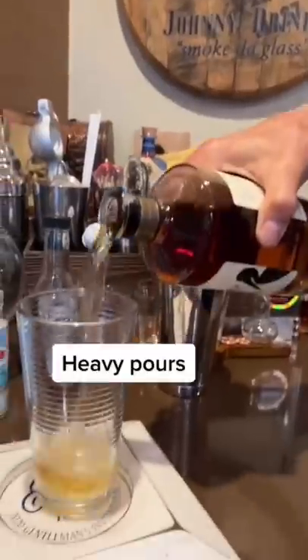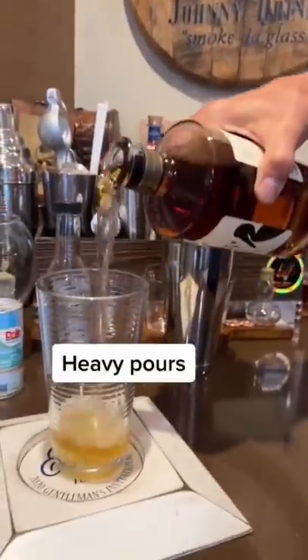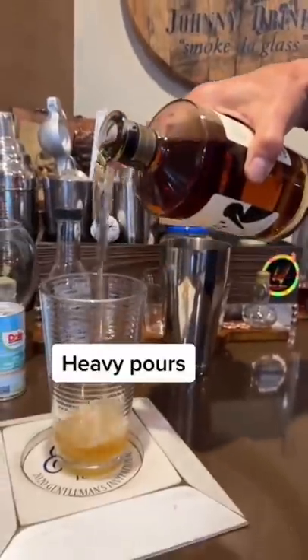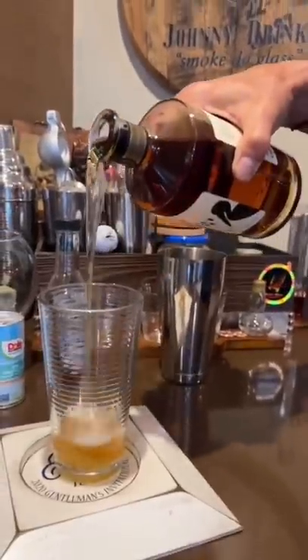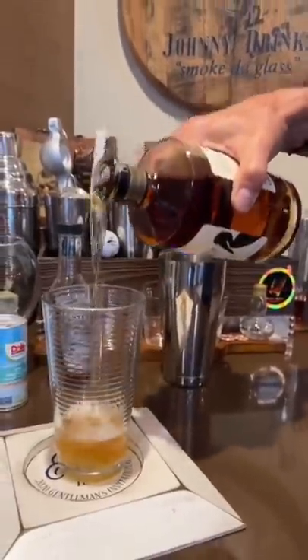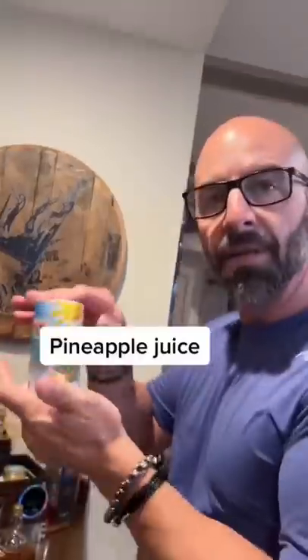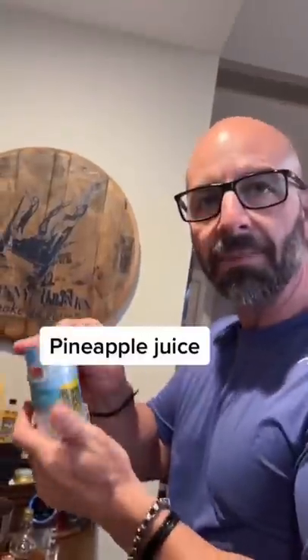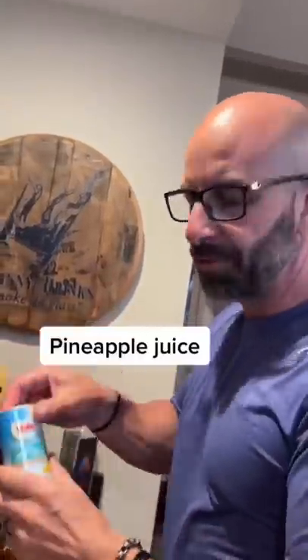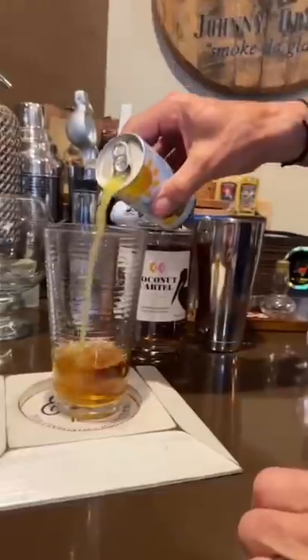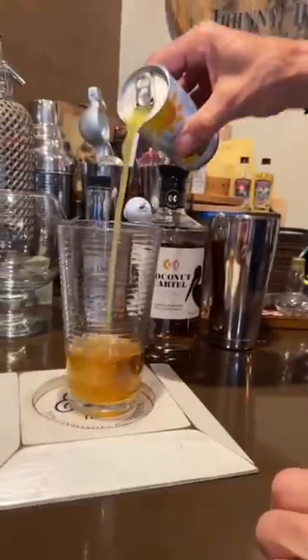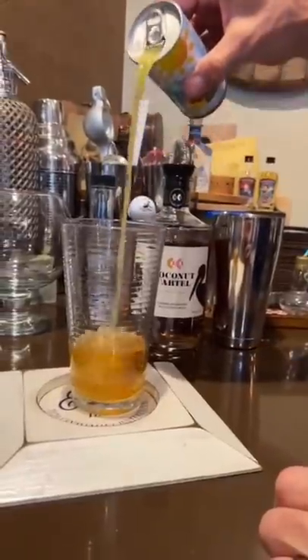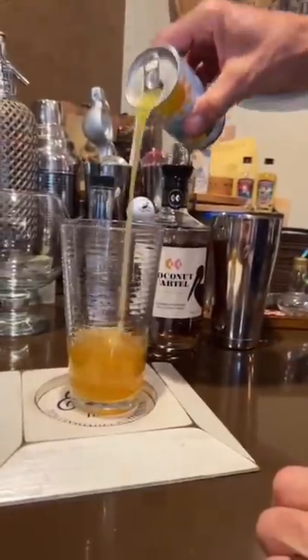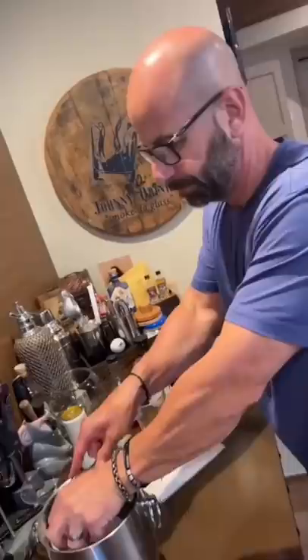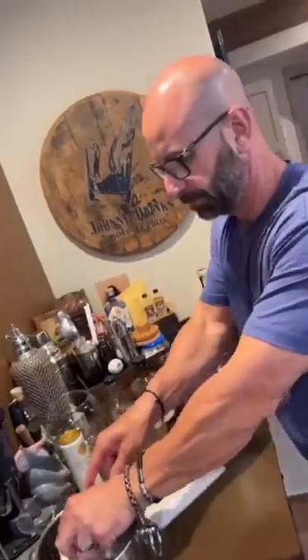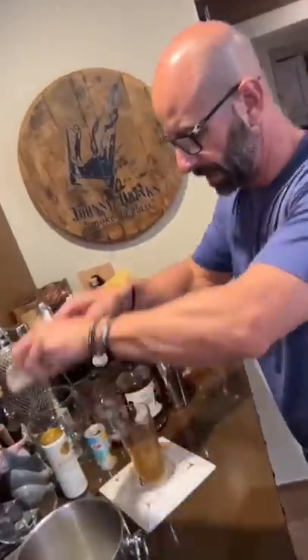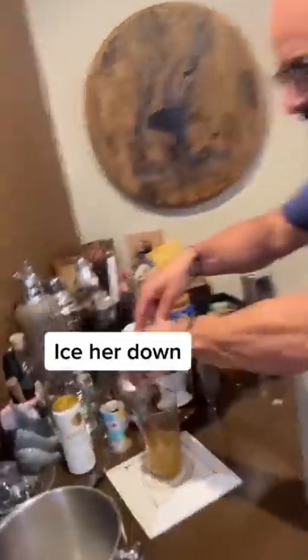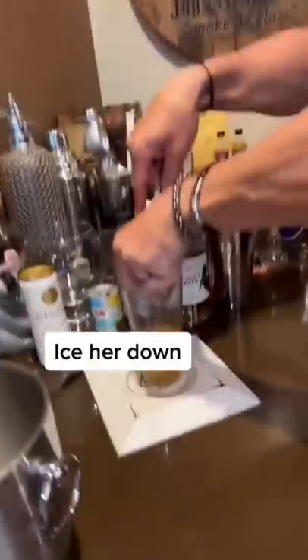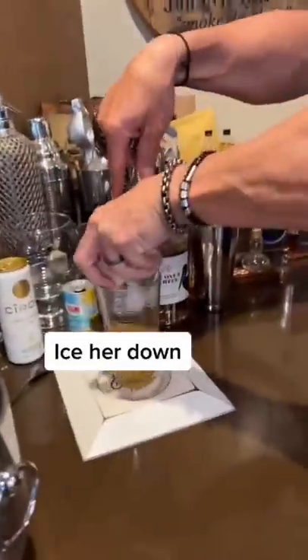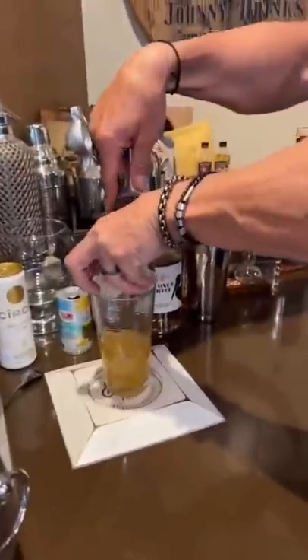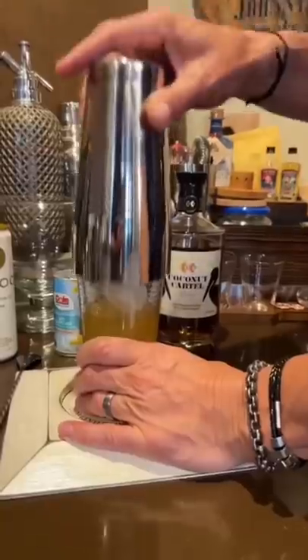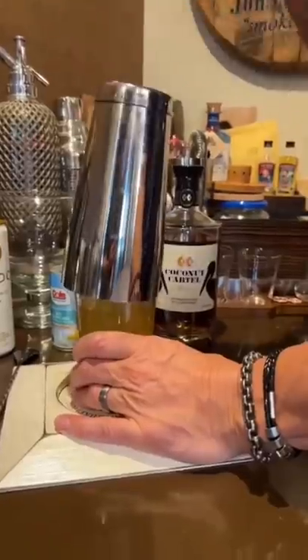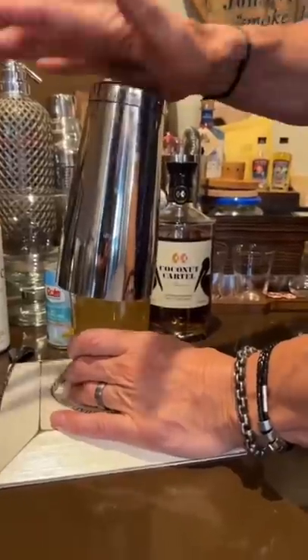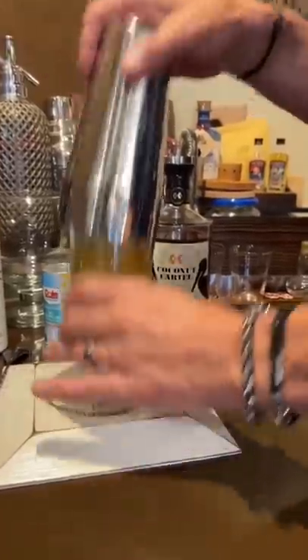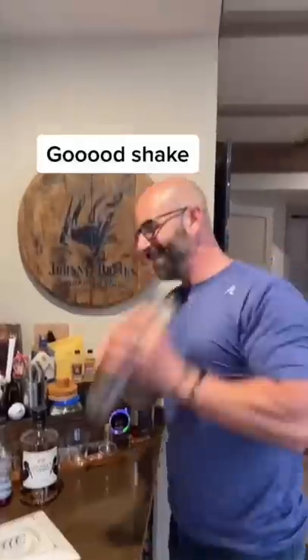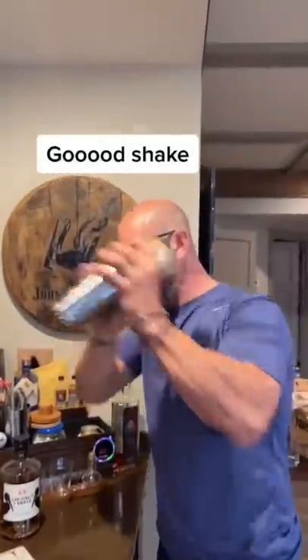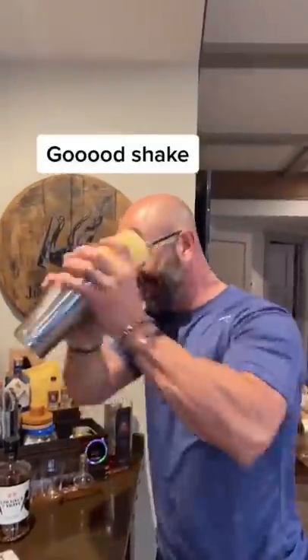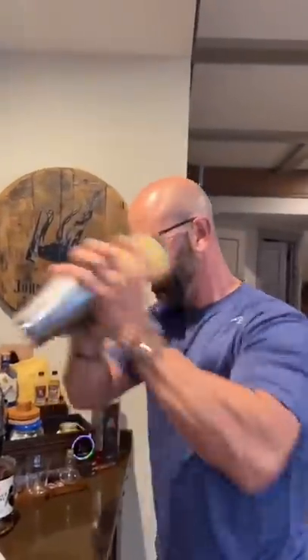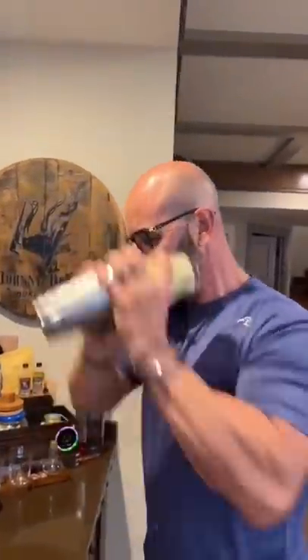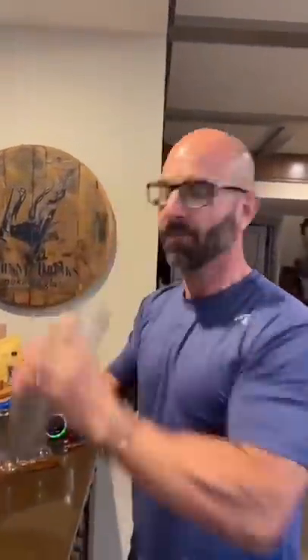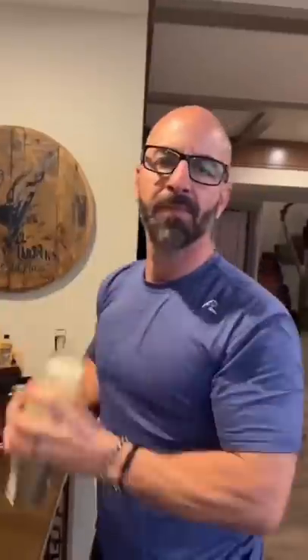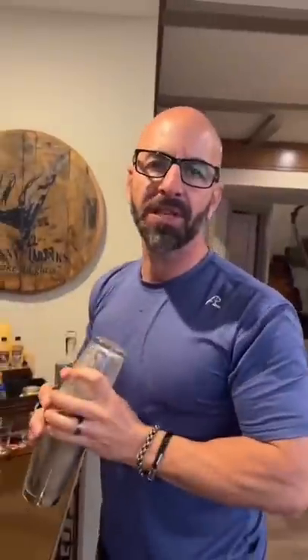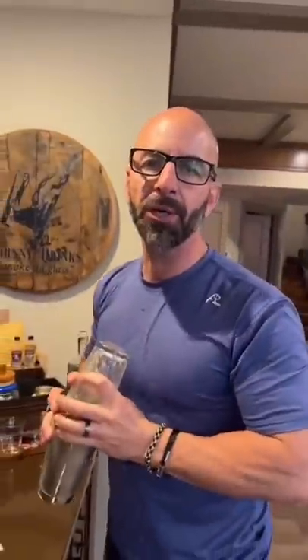Heavy on the pour. Pineapple juice. Then ice. In the shape — there it is. Nice, nice. That's going to be a good one.